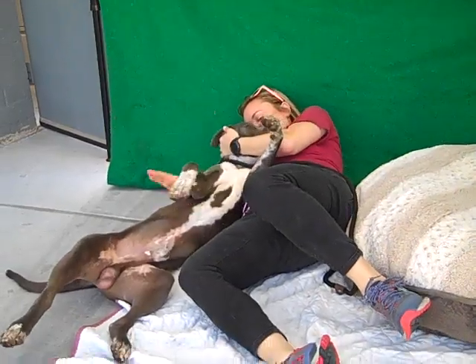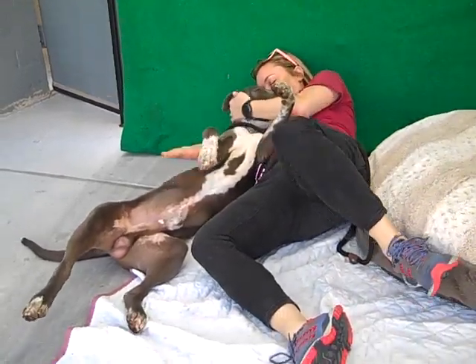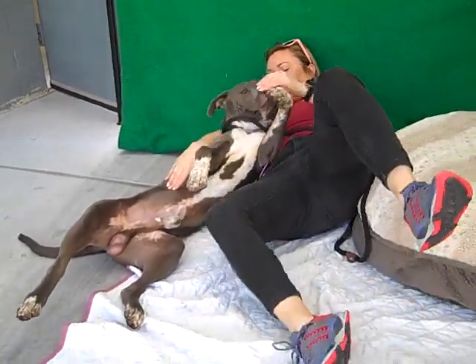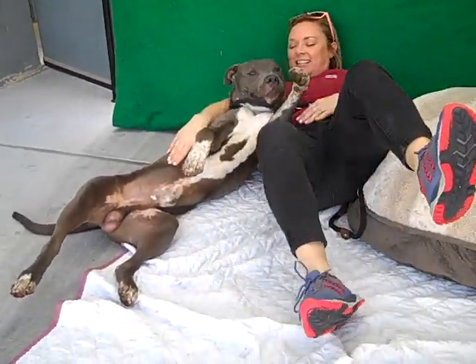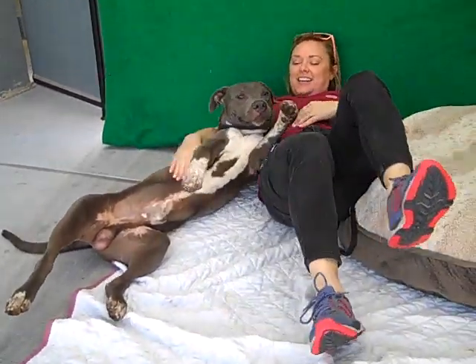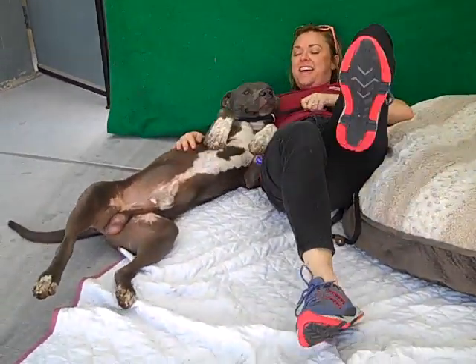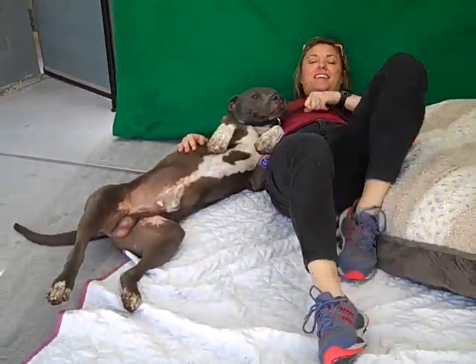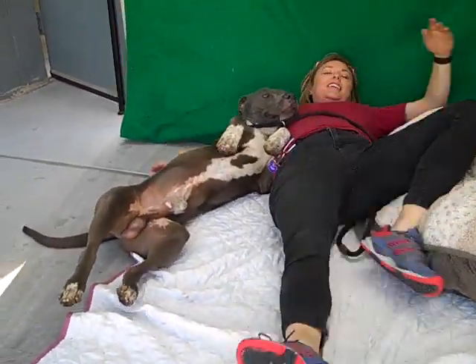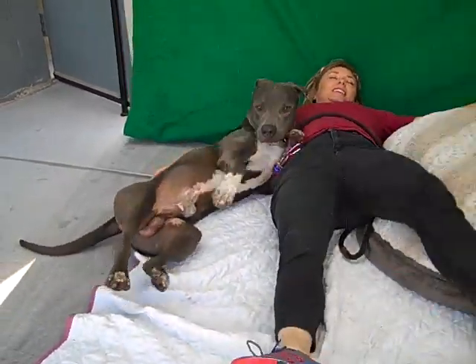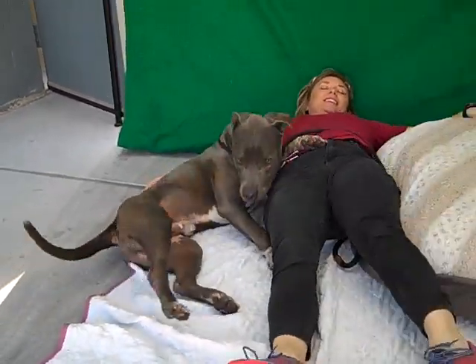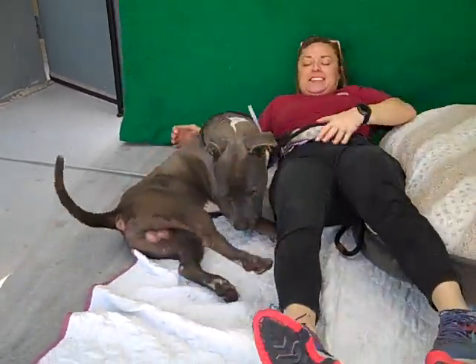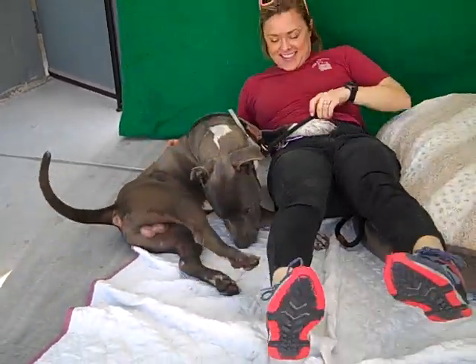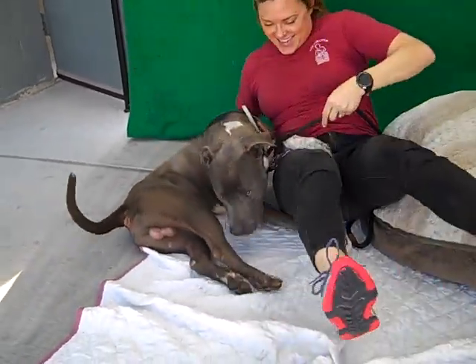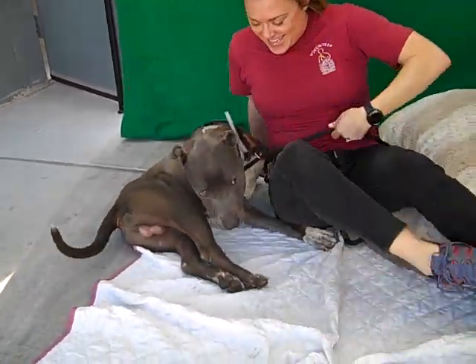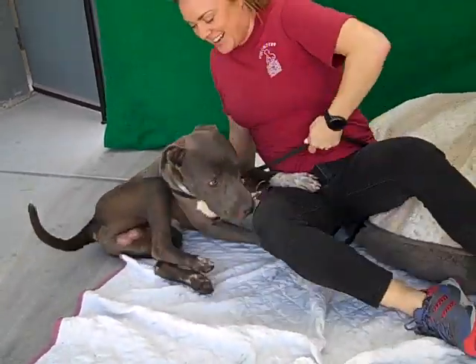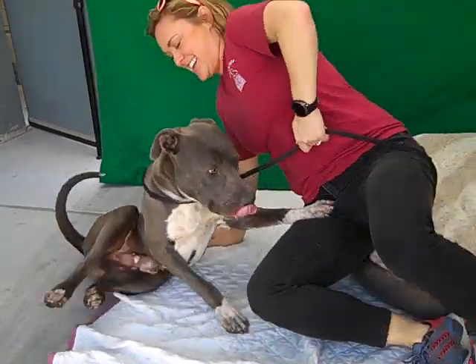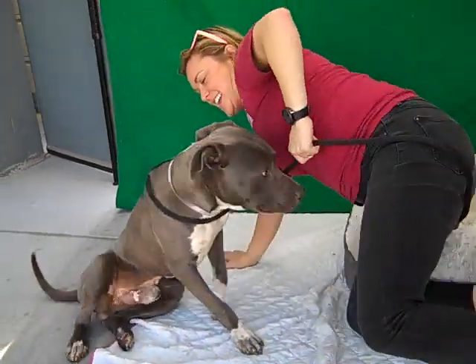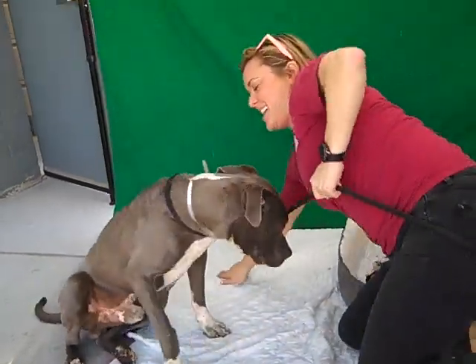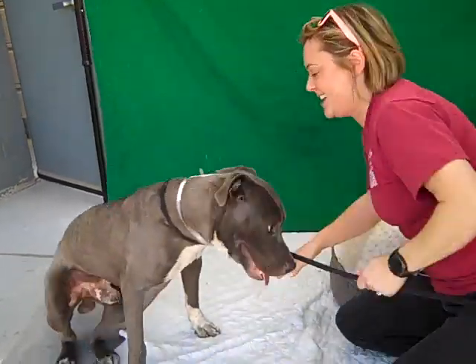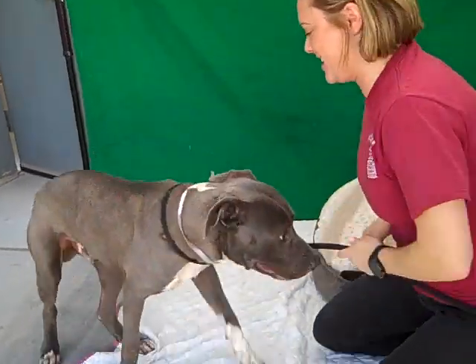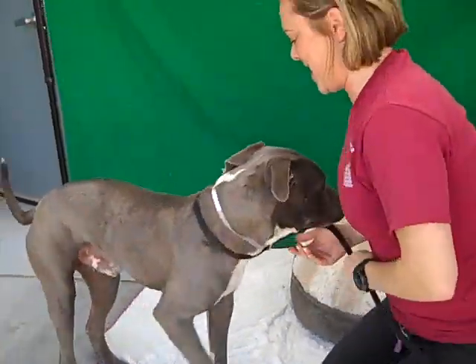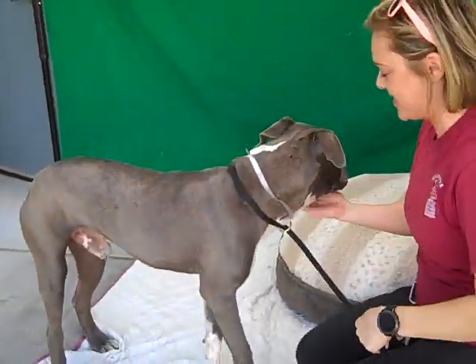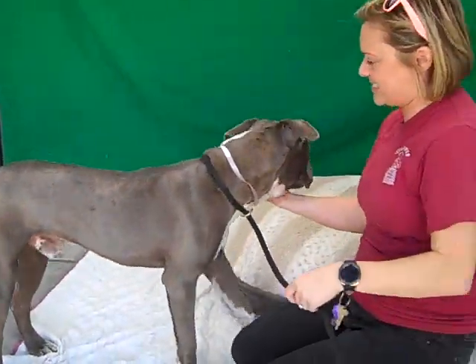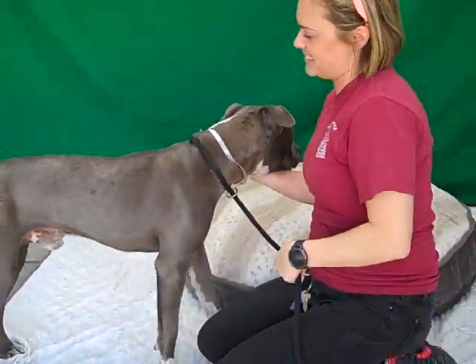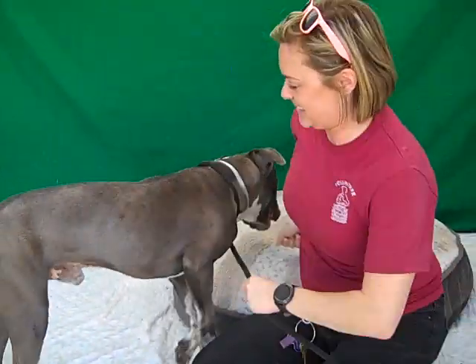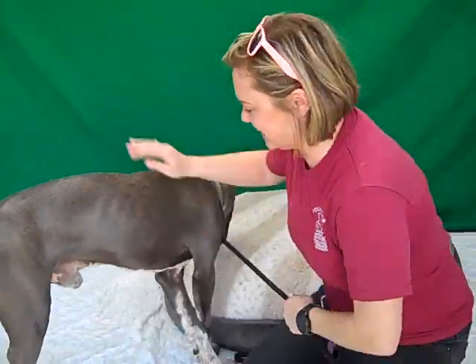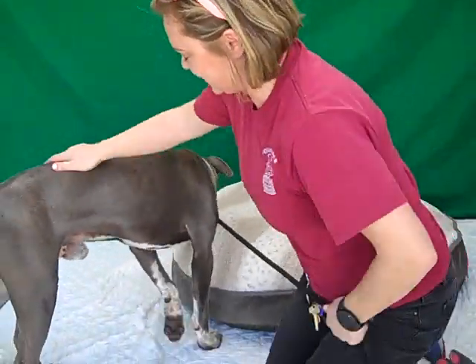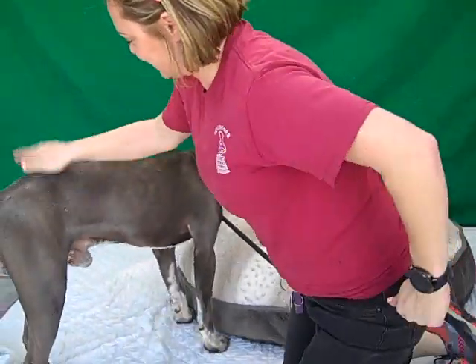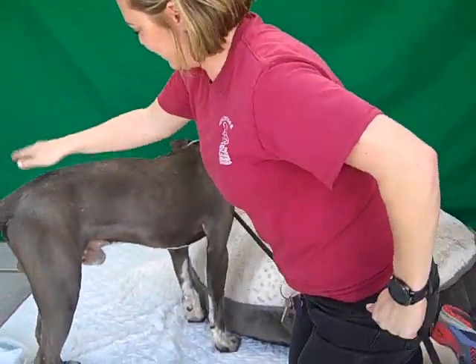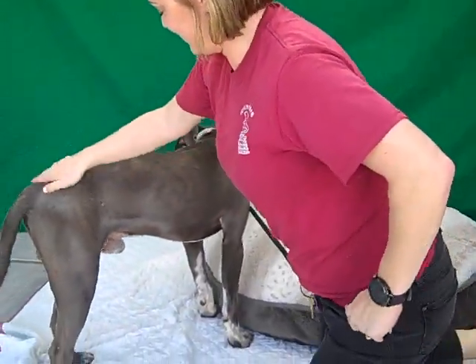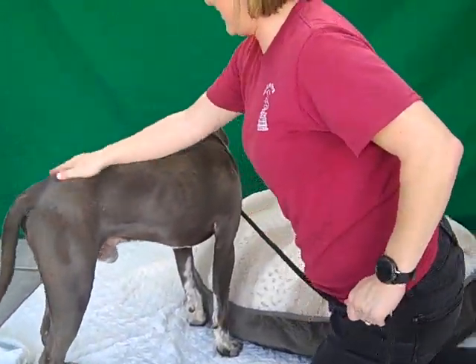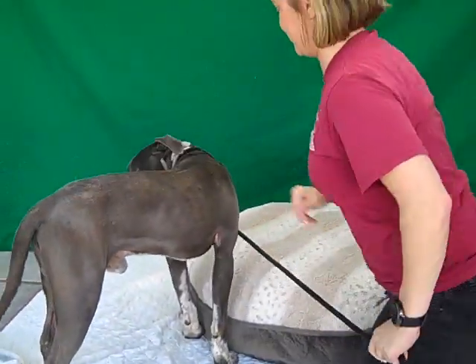He's been super responsive with our handler today. Right now when she lays down, he lays down. She cuddles, he cuddles.